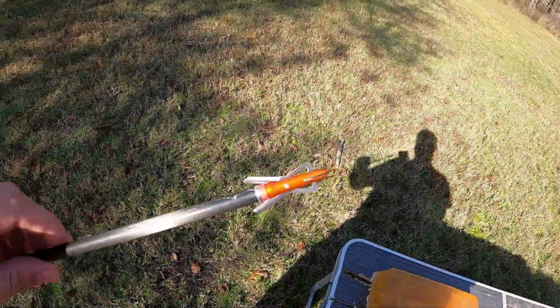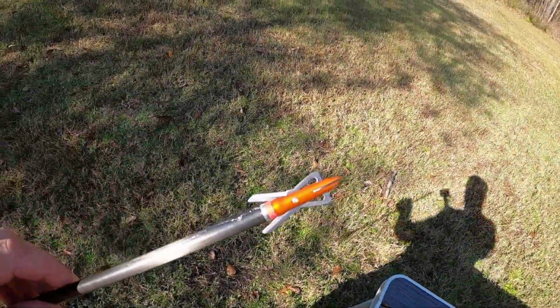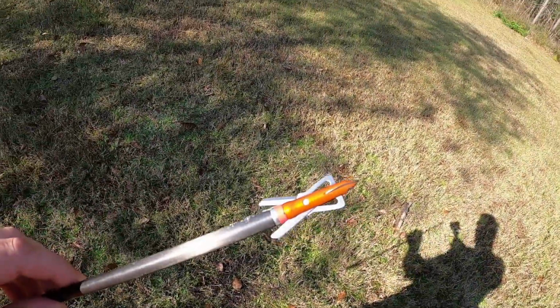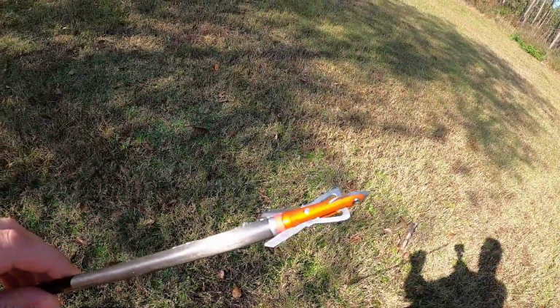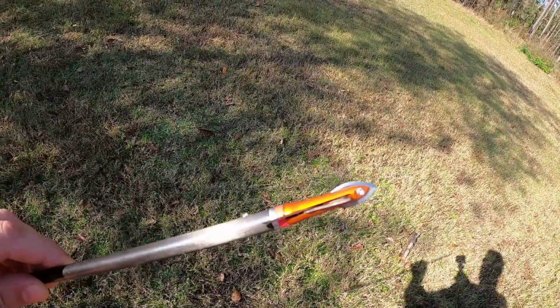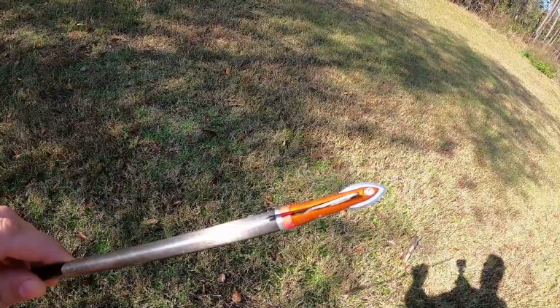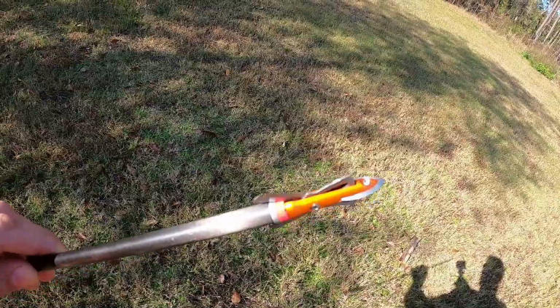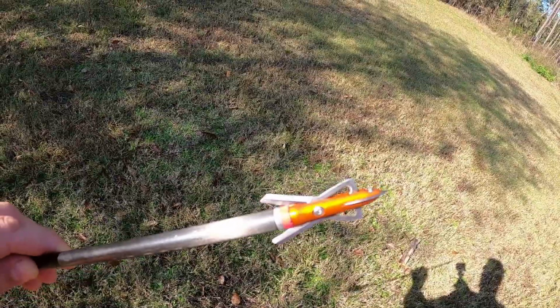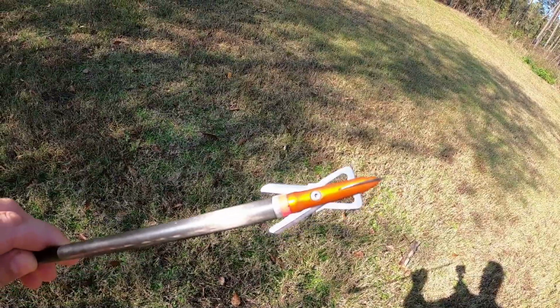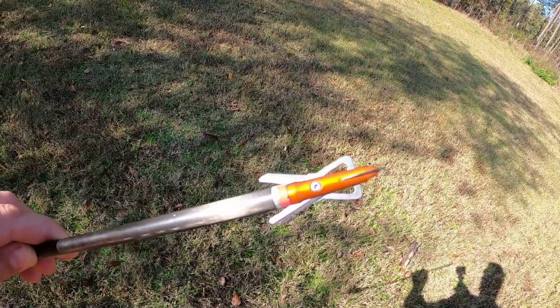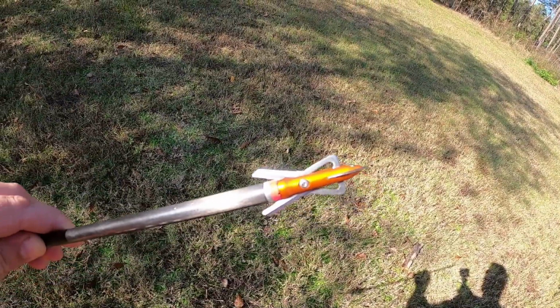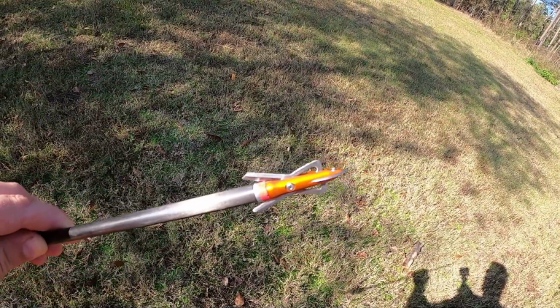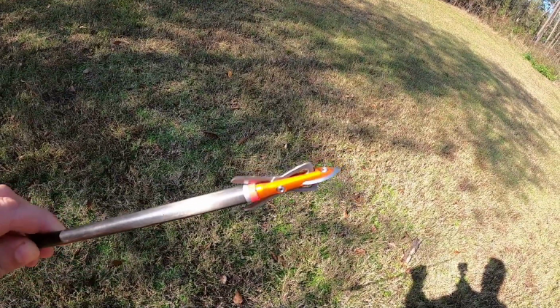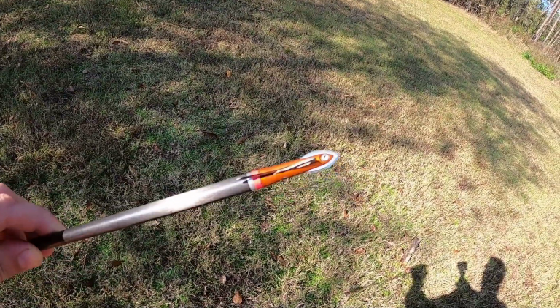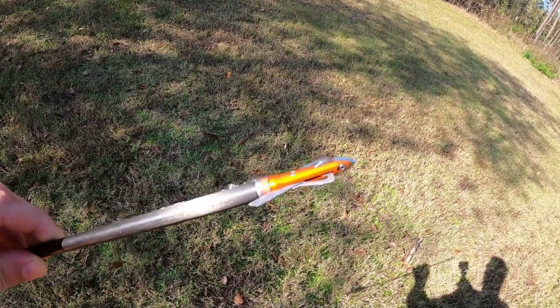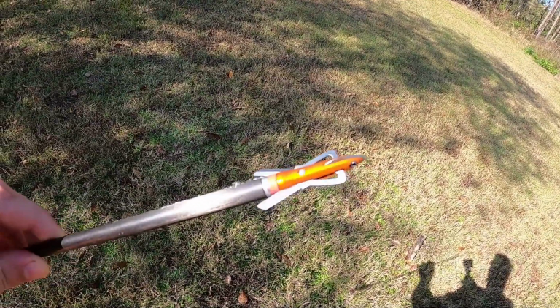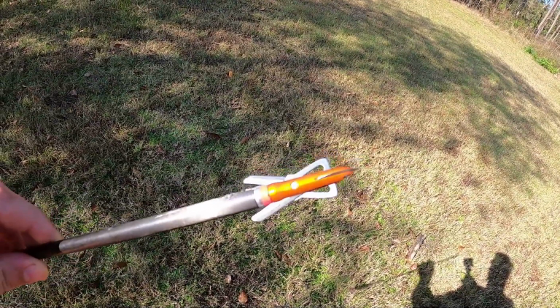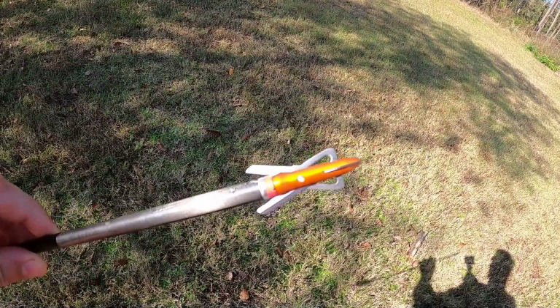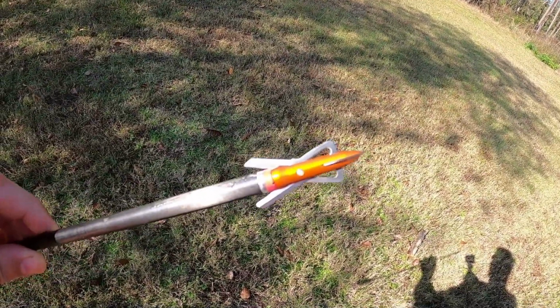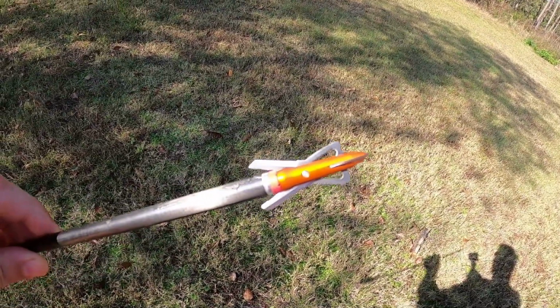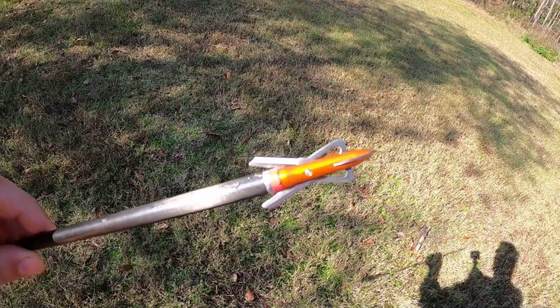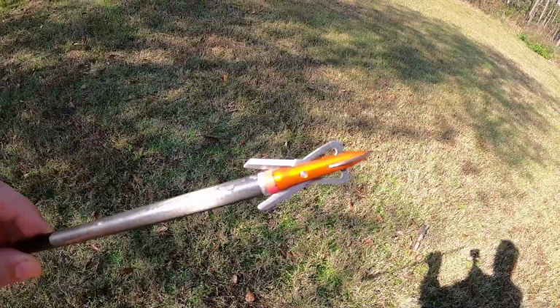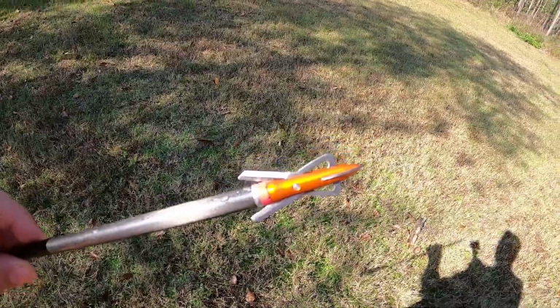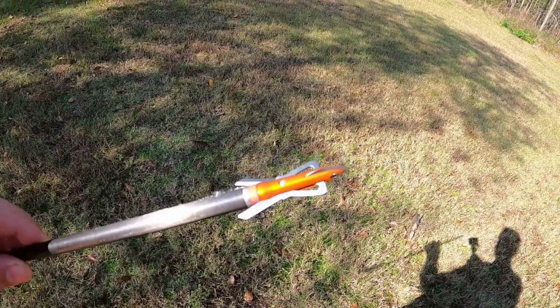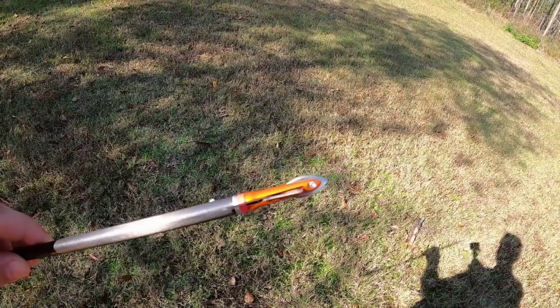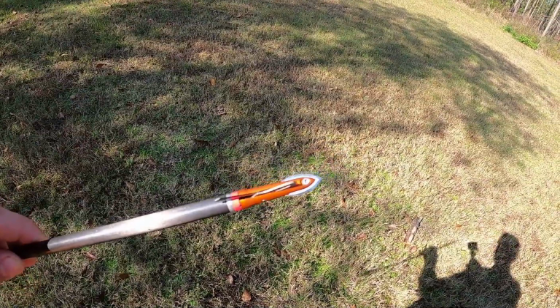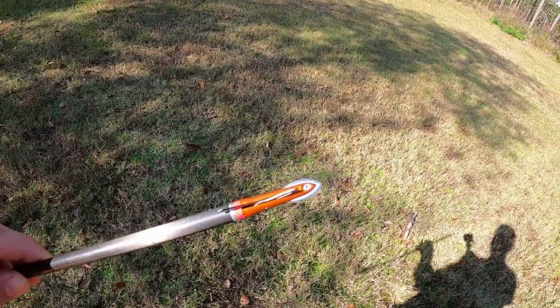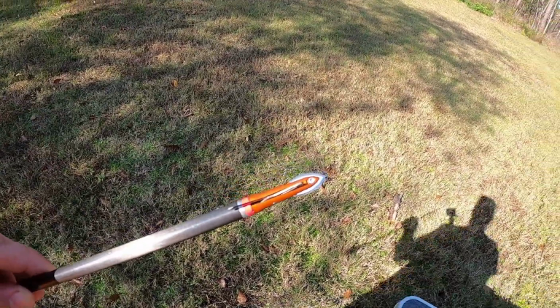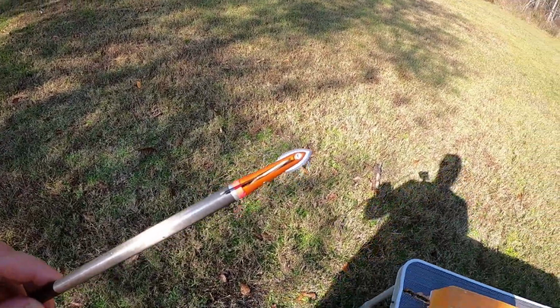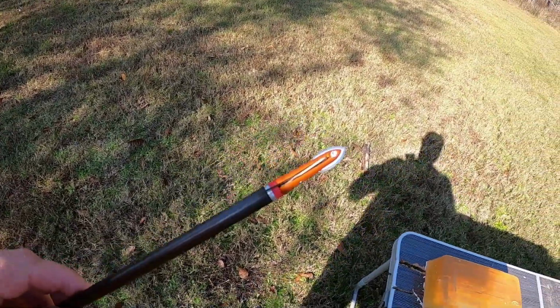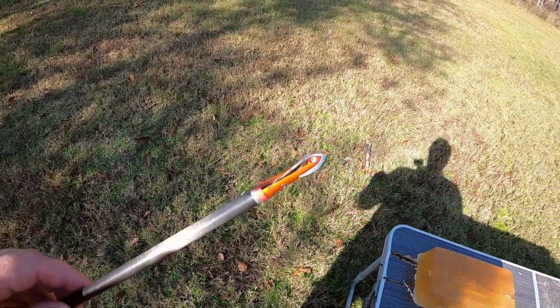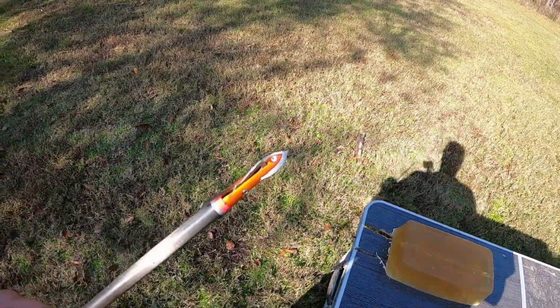Okay, so now we're gonna try this one. I don't know what this is — maybe this is the hypodermic, maybe the other one's the hypodermic. I don't know; I'm sure one of y'all watching knows.